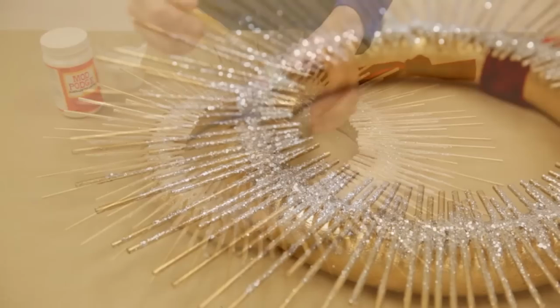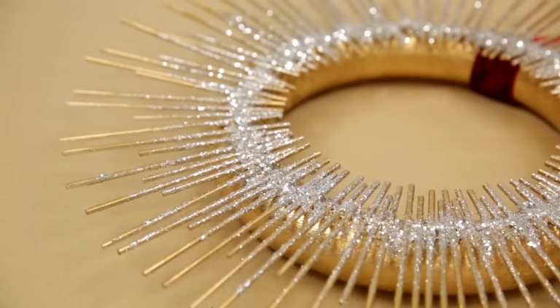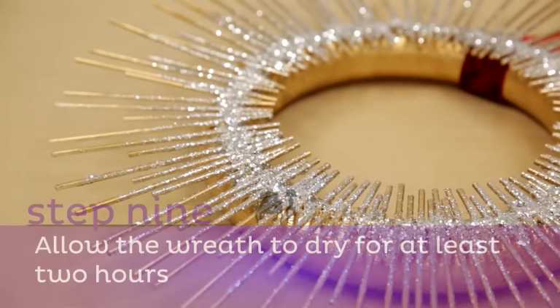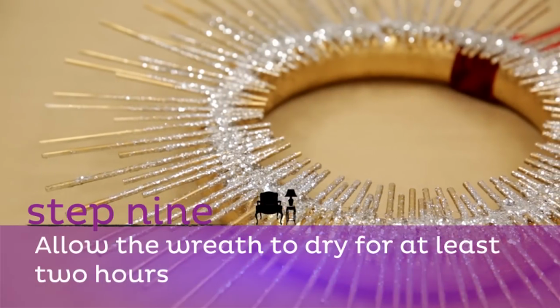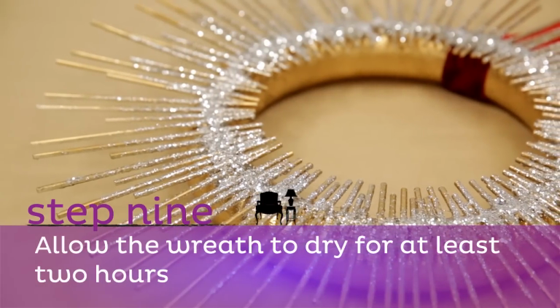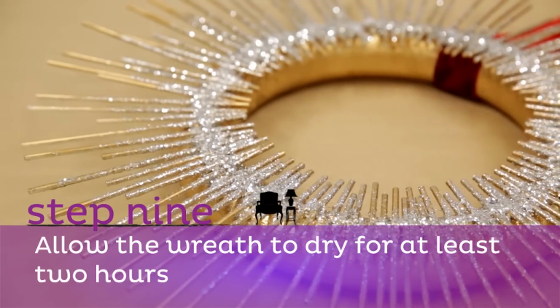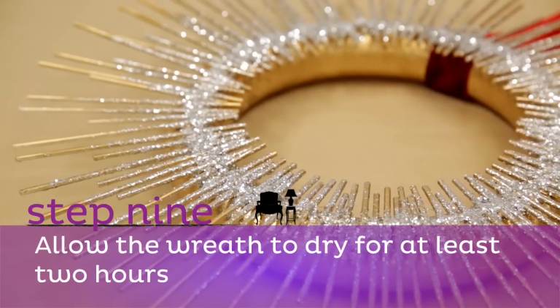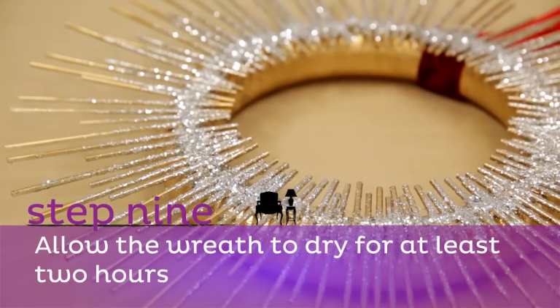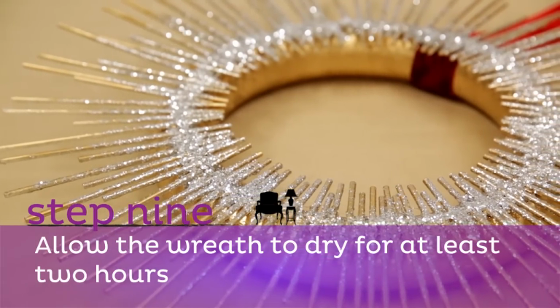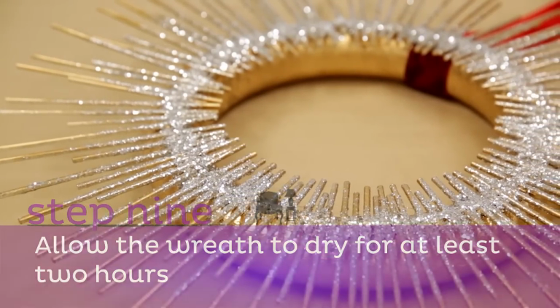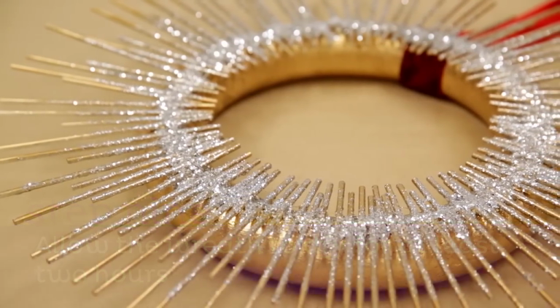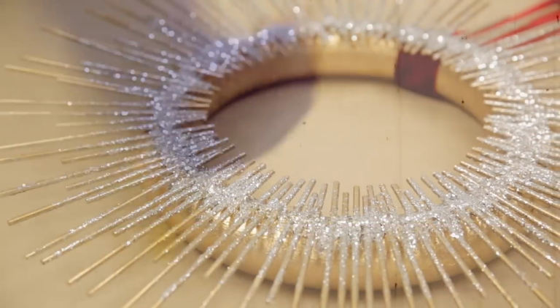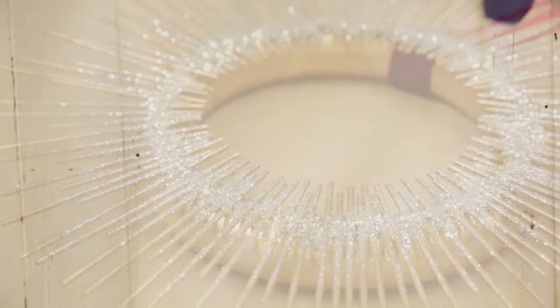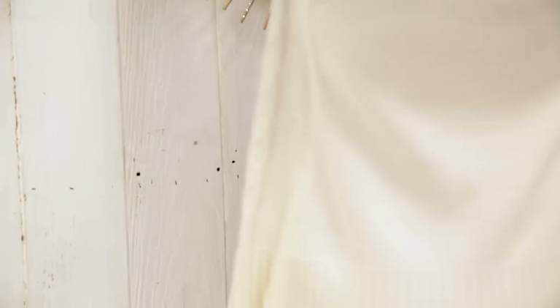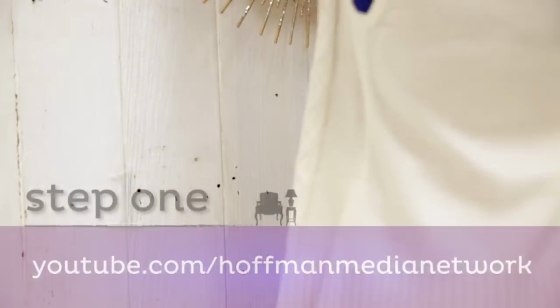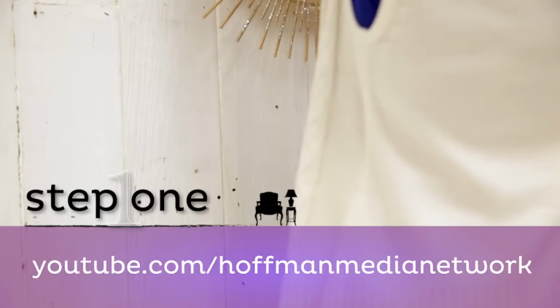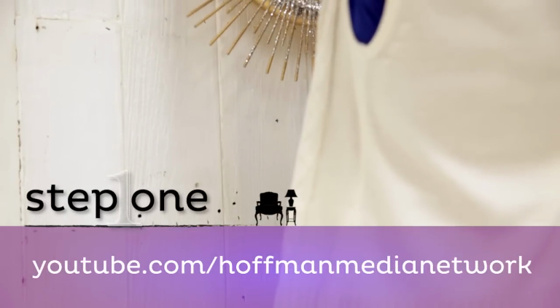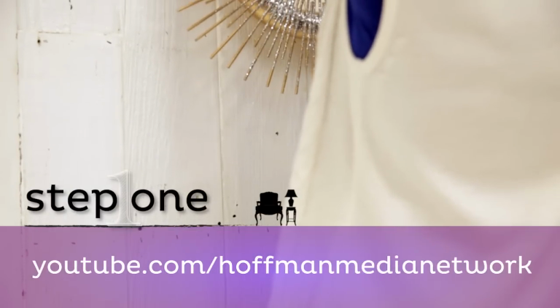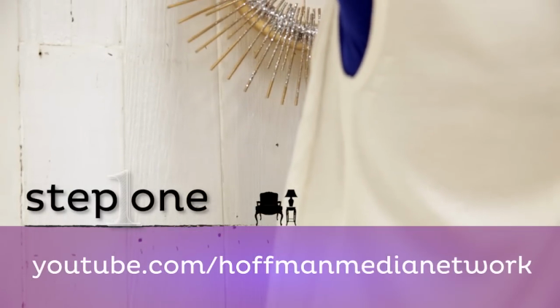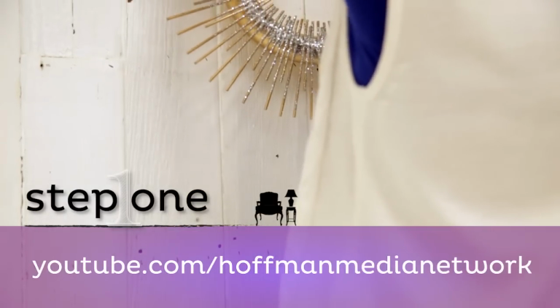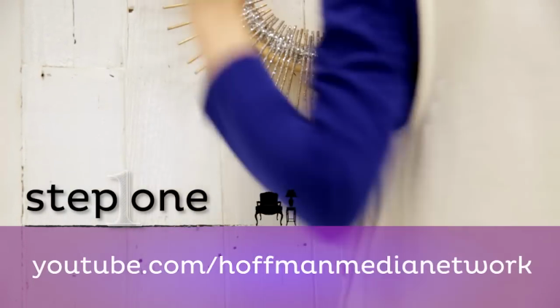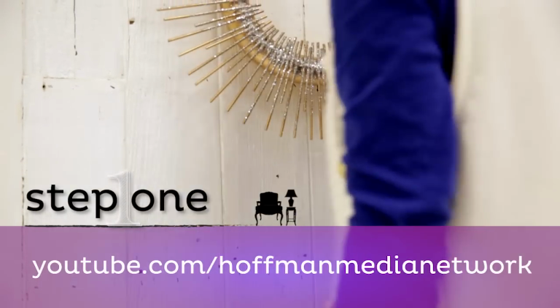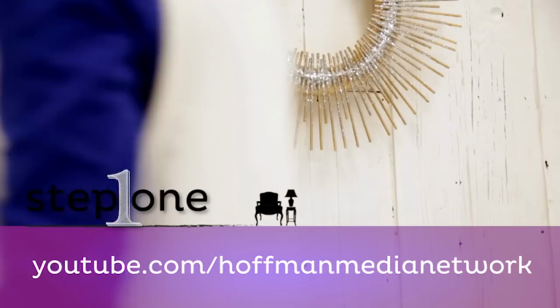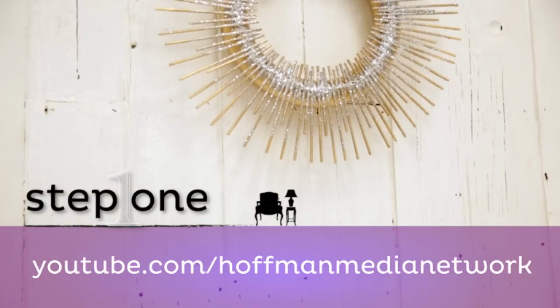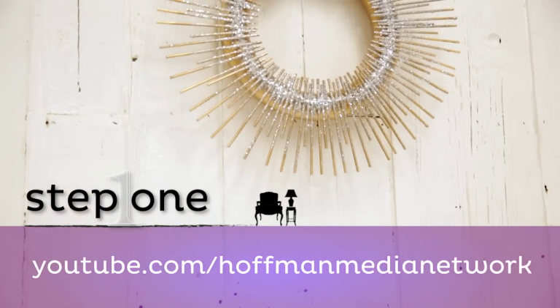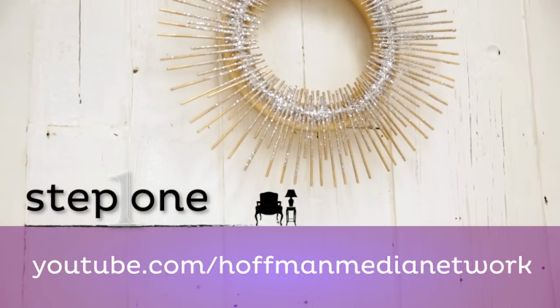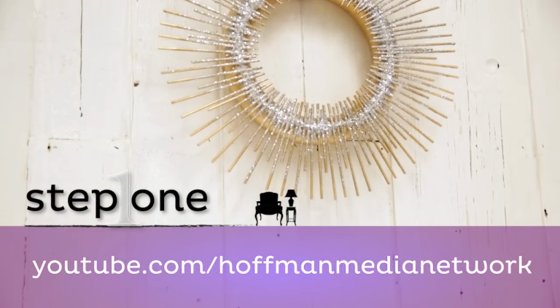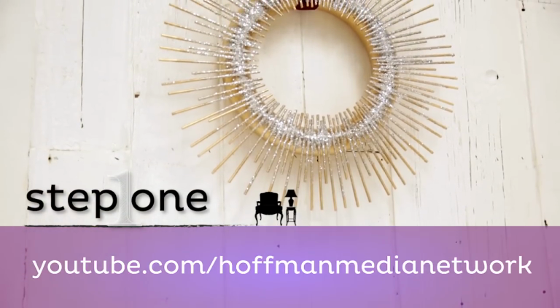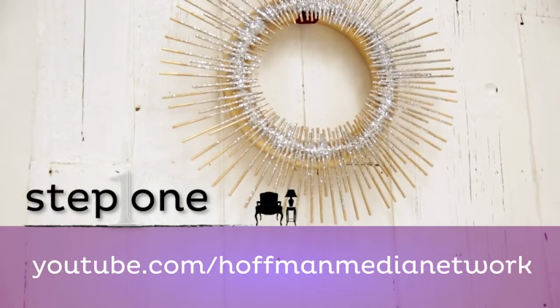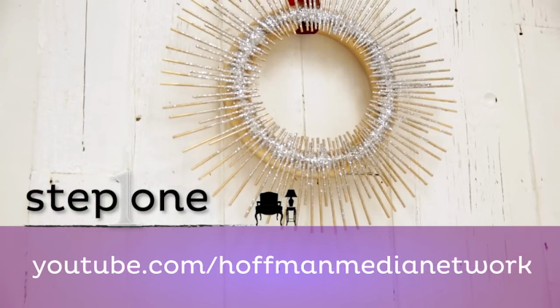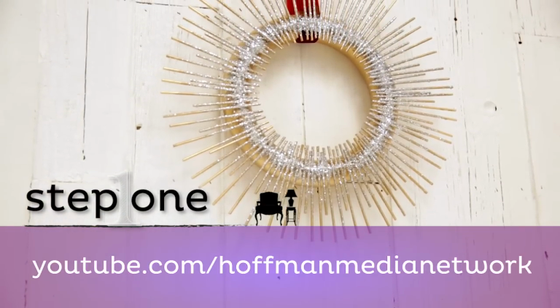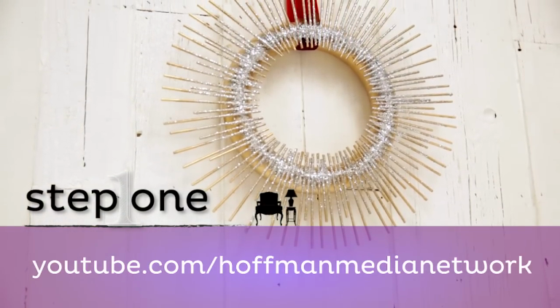Step nine: allow the wreath to dry completely for at least two hours. For even more how-to videos, decorating ideas, and lifestyle inspiration, visit our YouTube channel at youtube.com/HoffmanMediaNetwork.